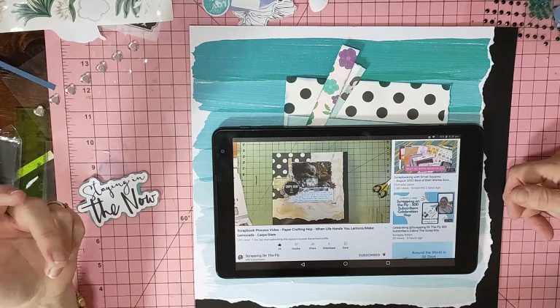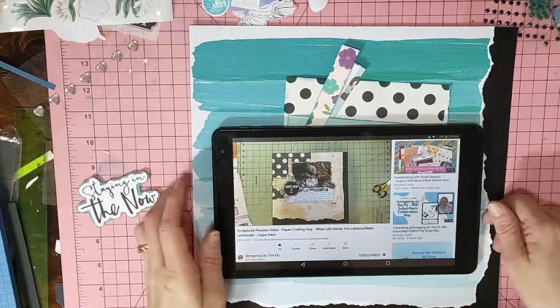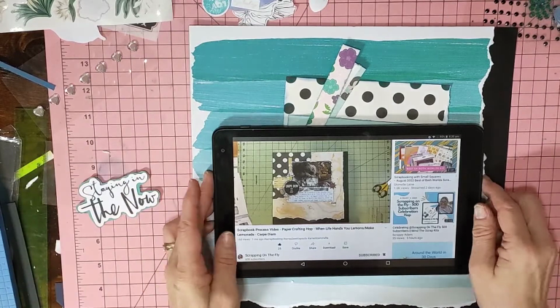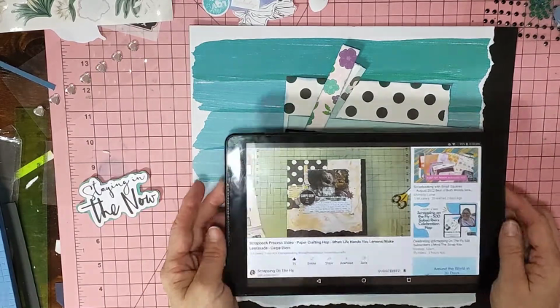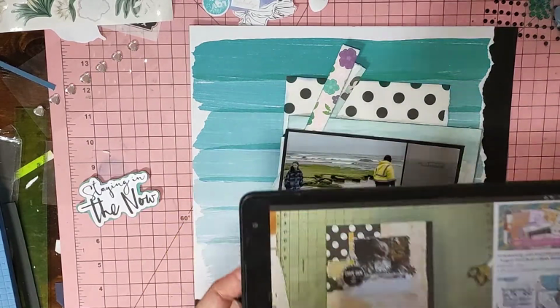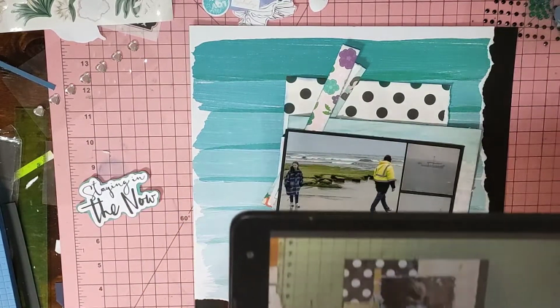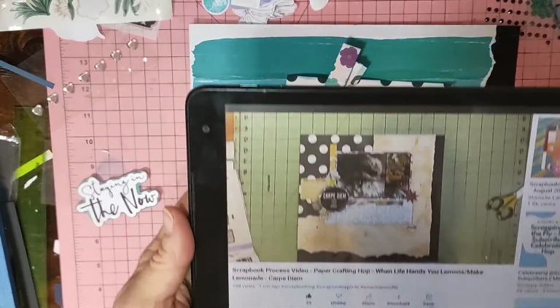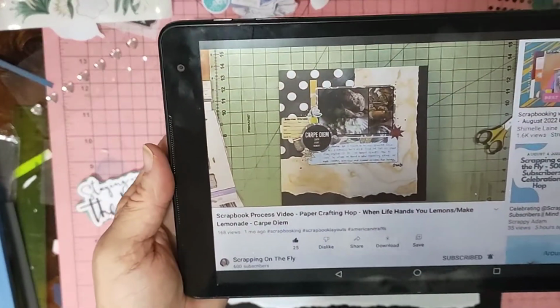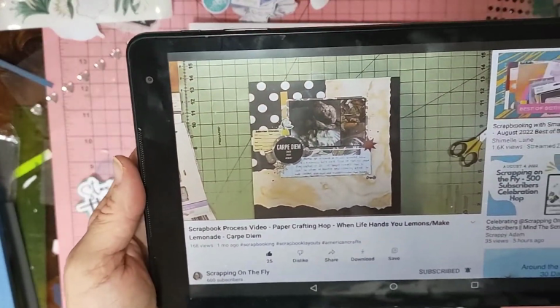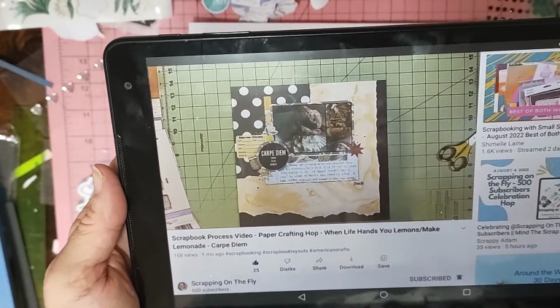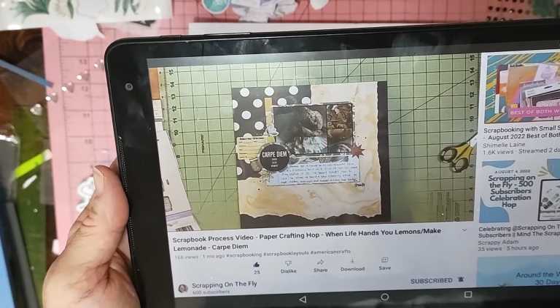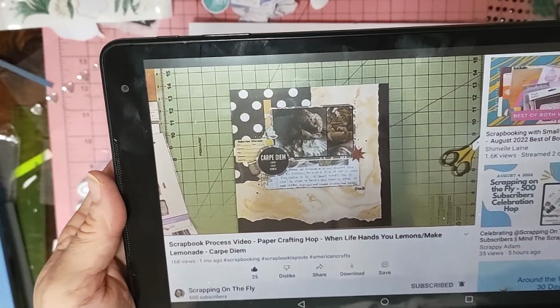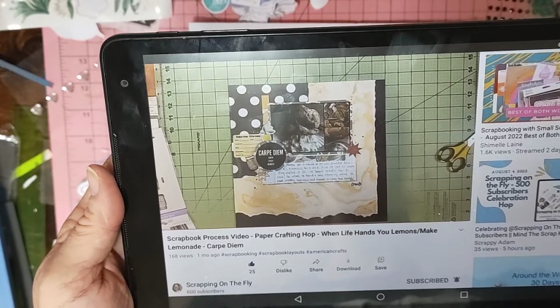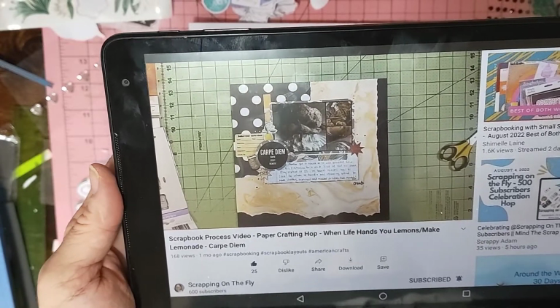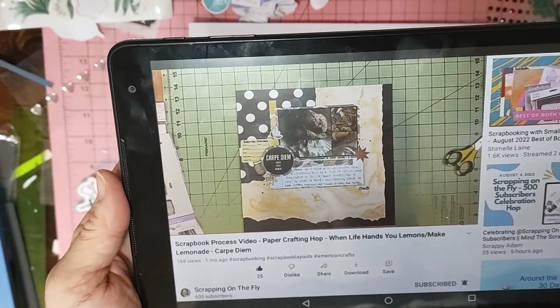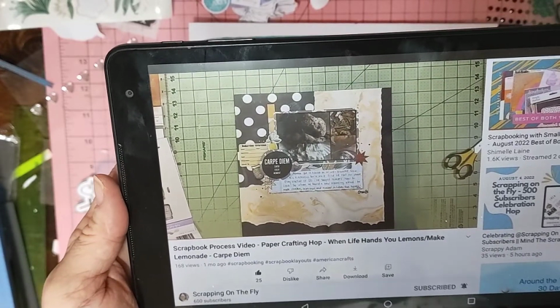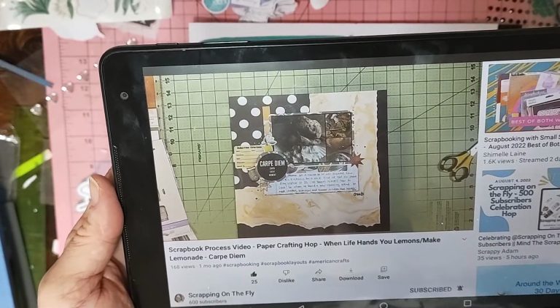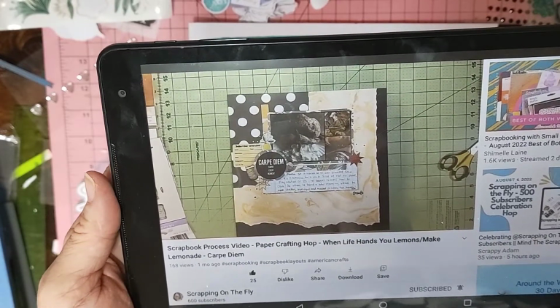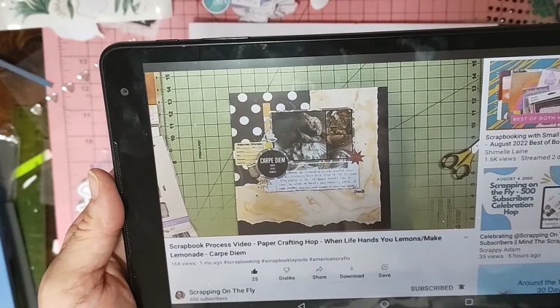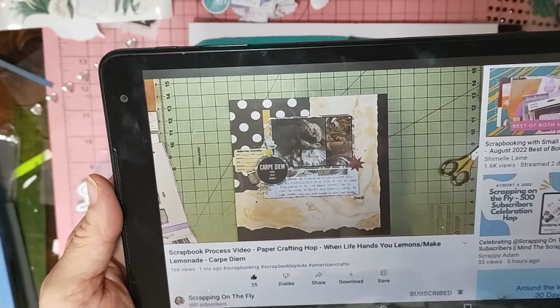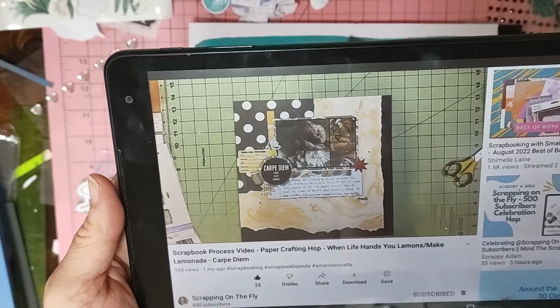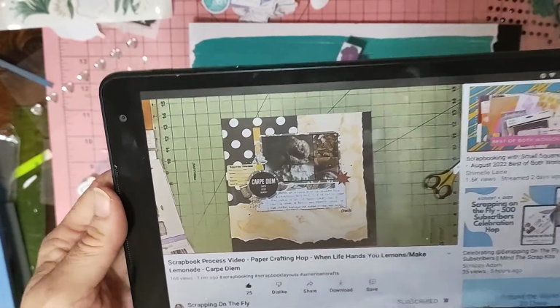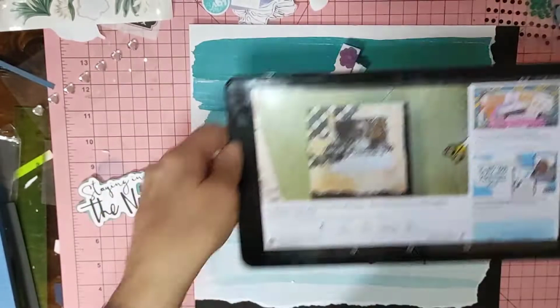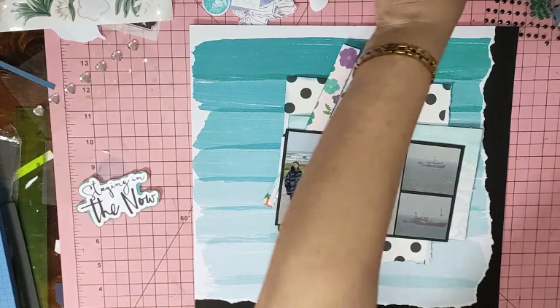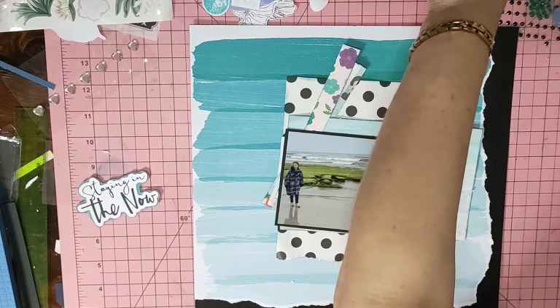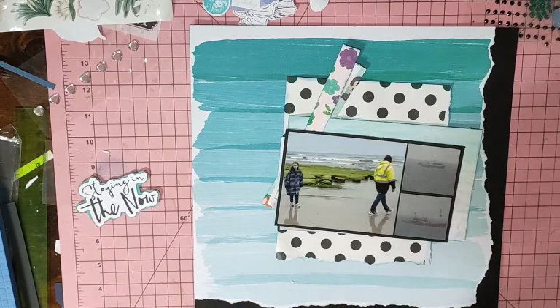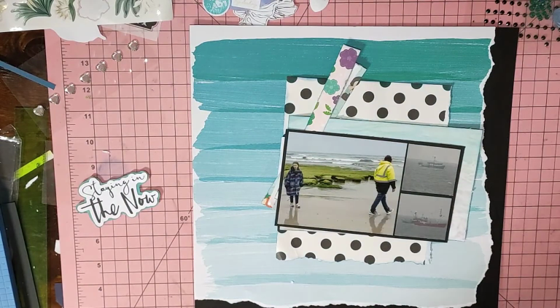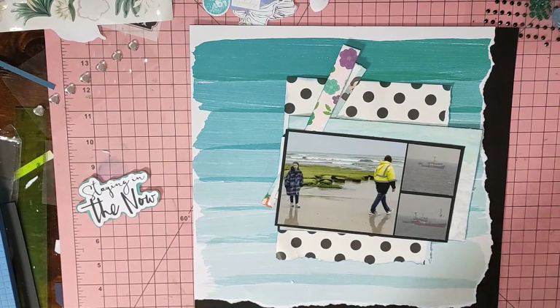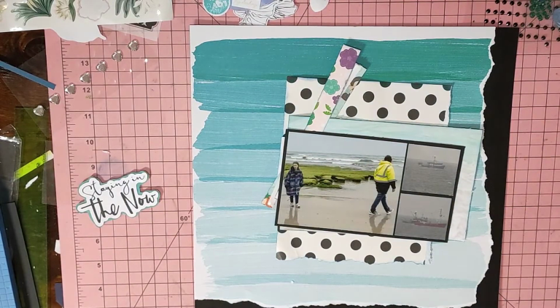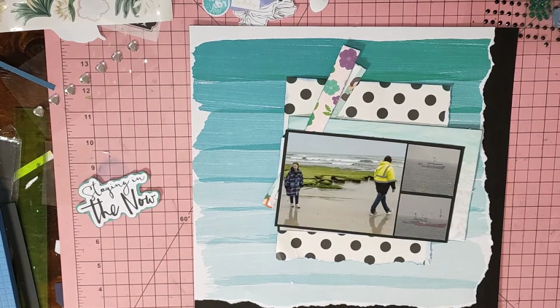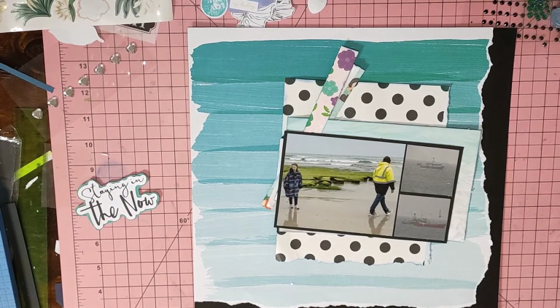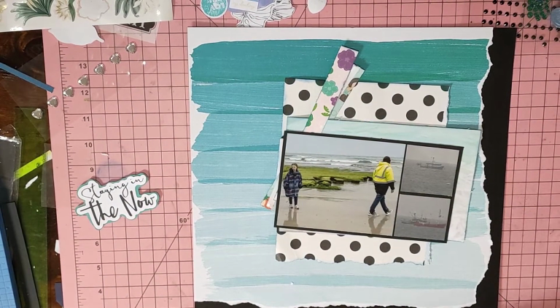This is the layer I chose of Kristen's — I had ripping. So I thought, hey, let's do some ripping. I quite enjoy ripping. Never used to, but I quite enjoy it these days.